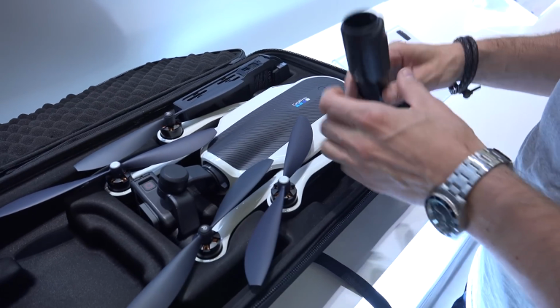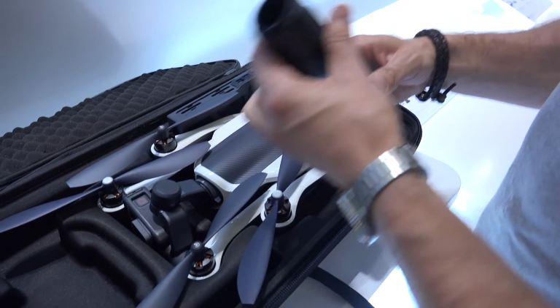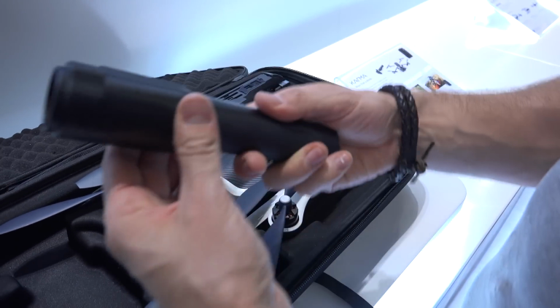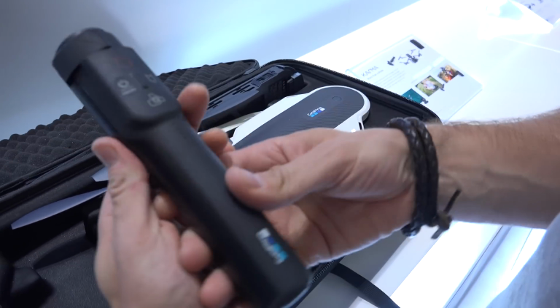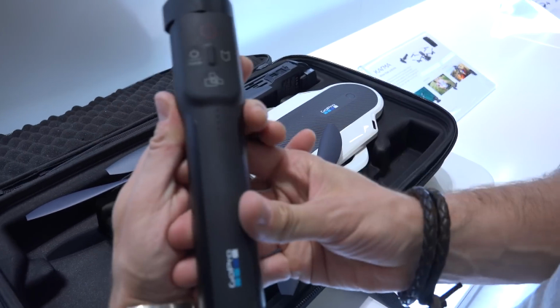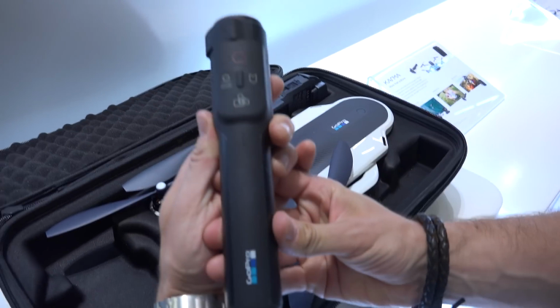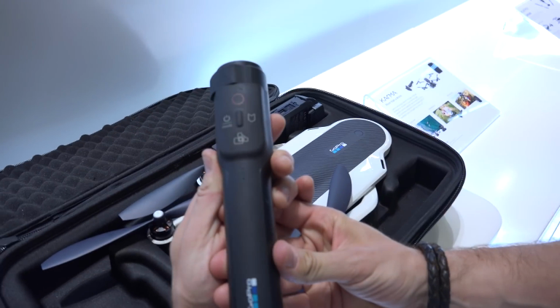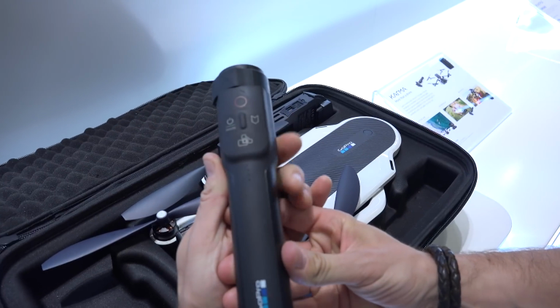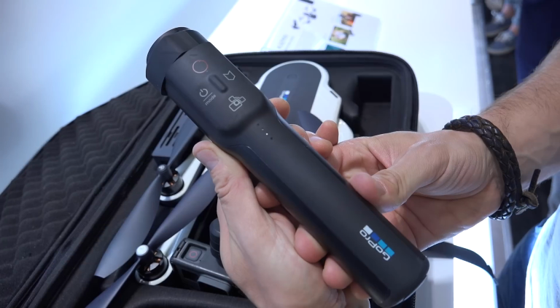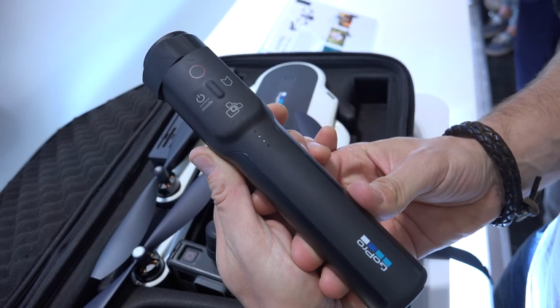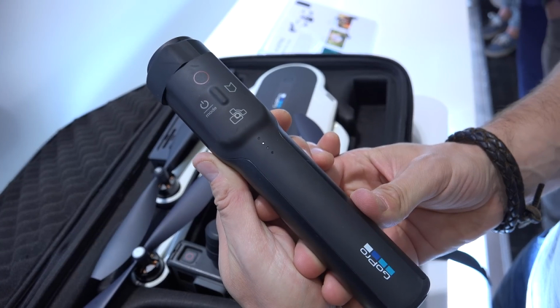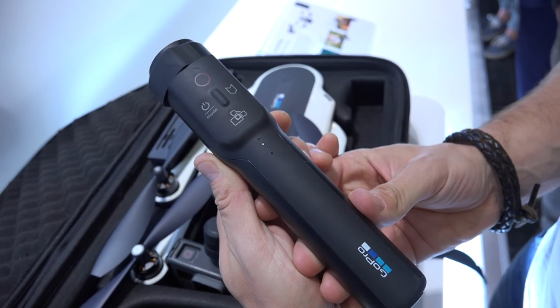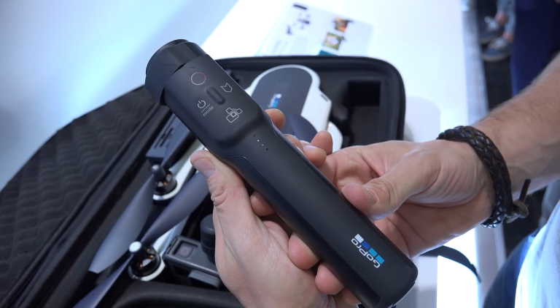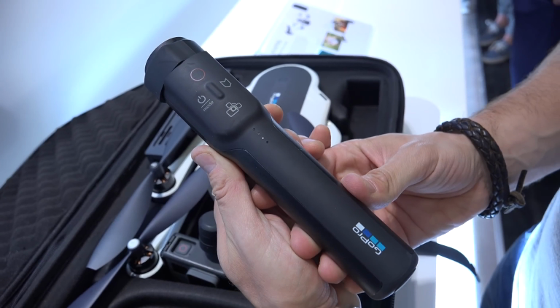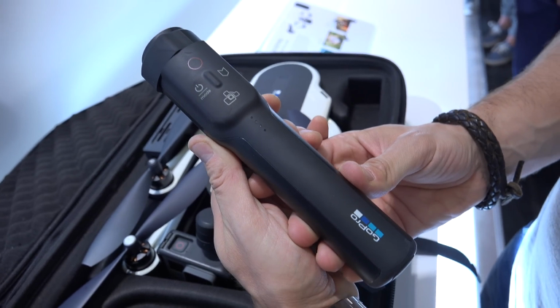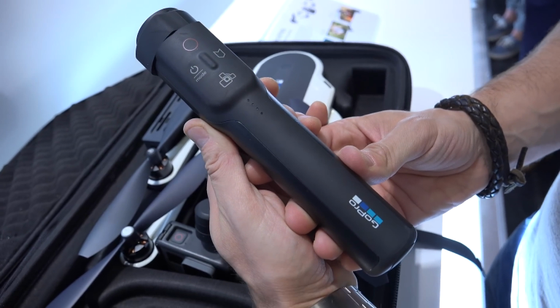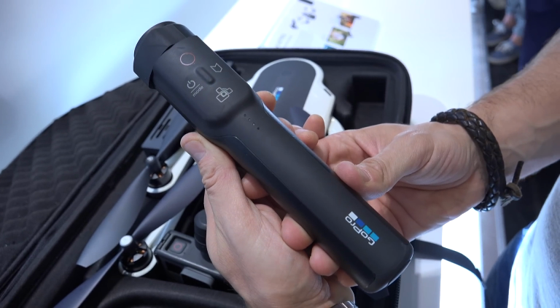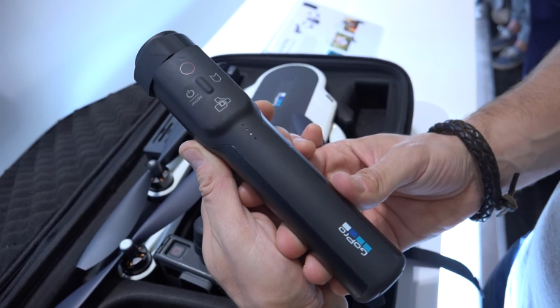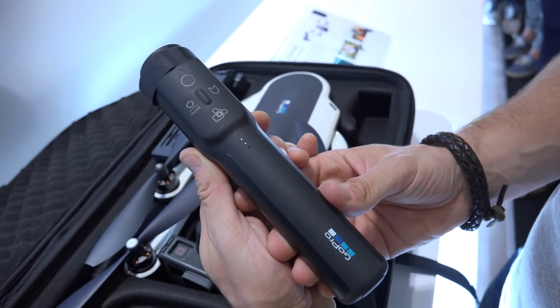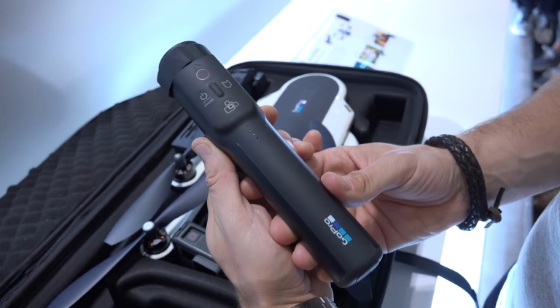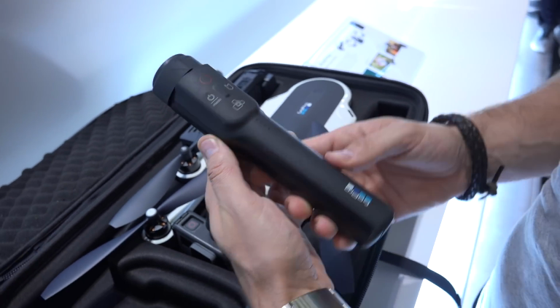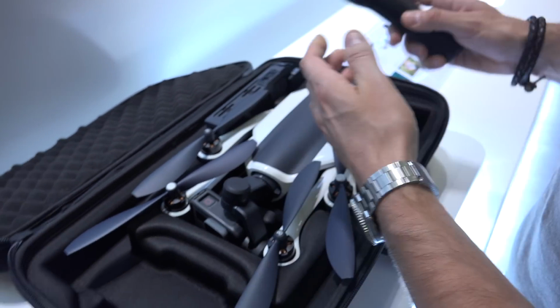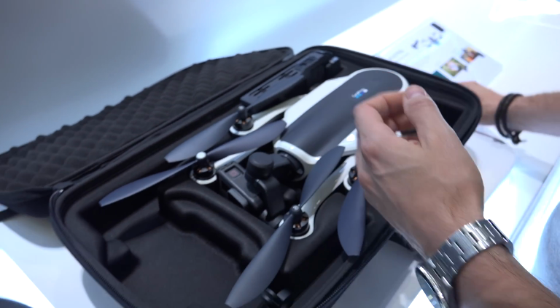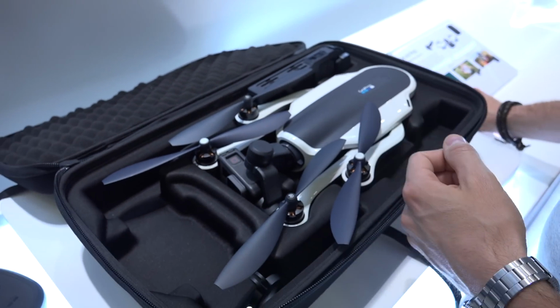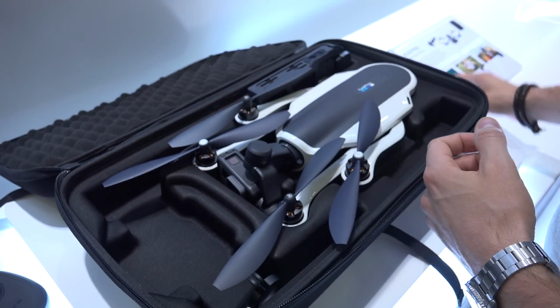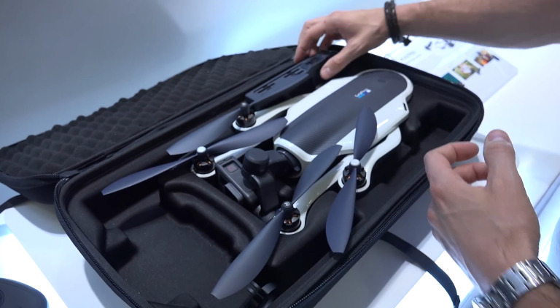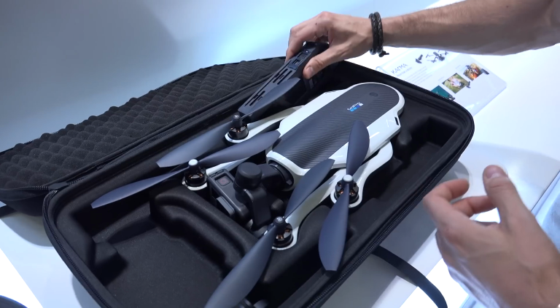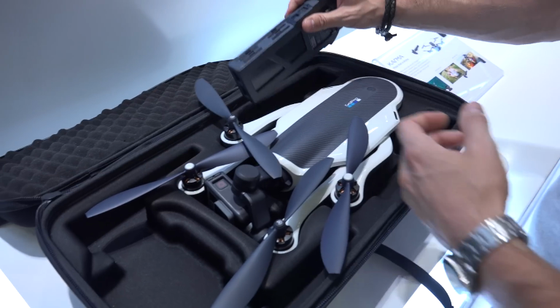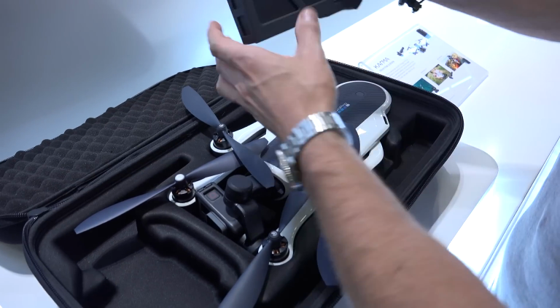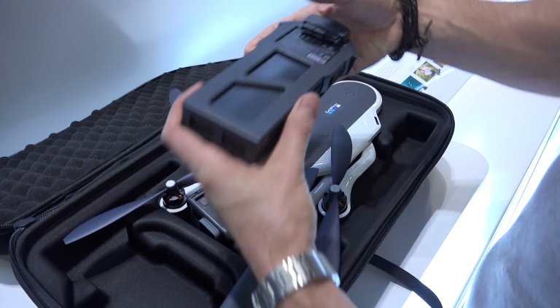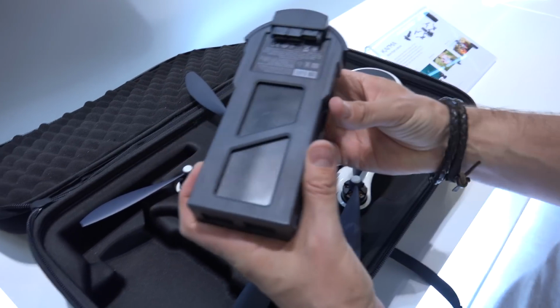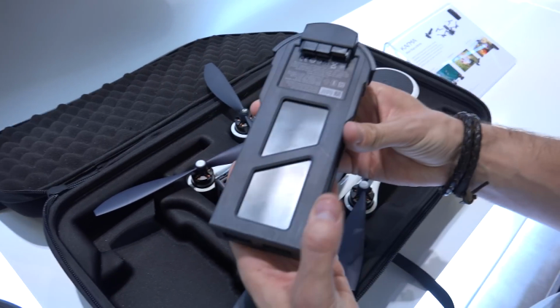We also have this very nice Karma grip that allows you to control your GoPro Hero 5 camera and also adds the gimbal for stabilized handheld videos or photos.